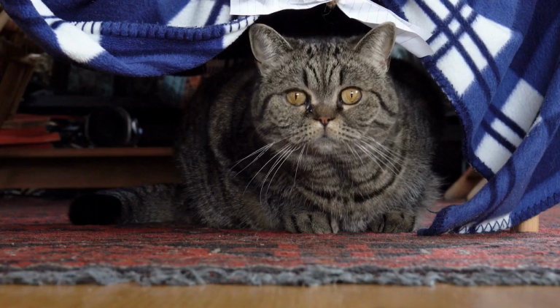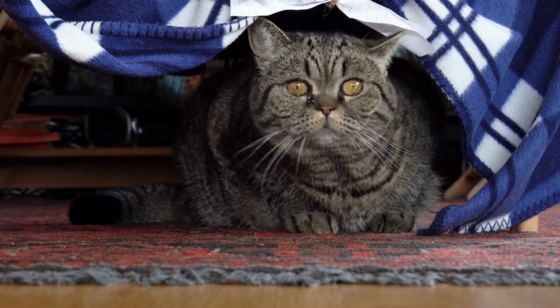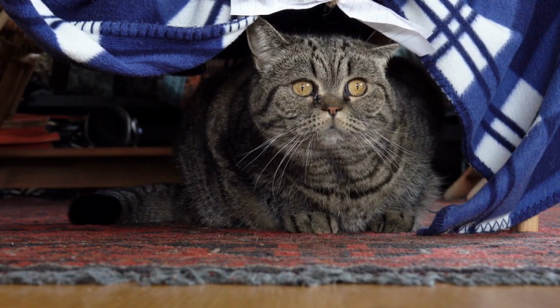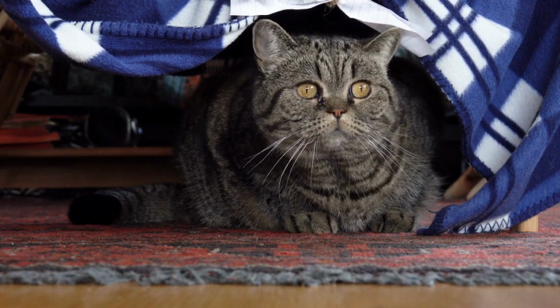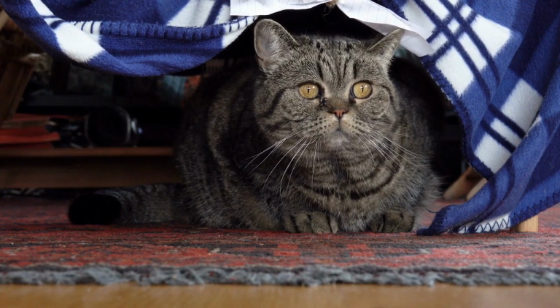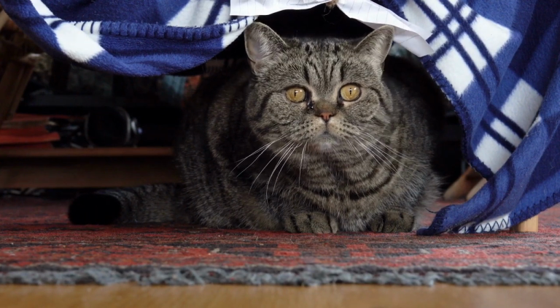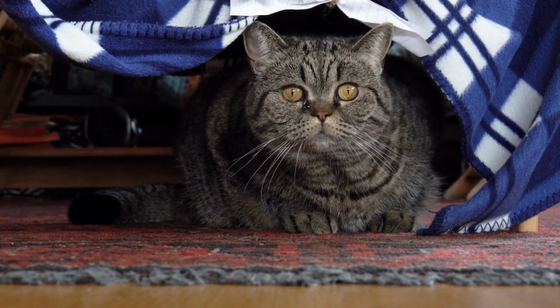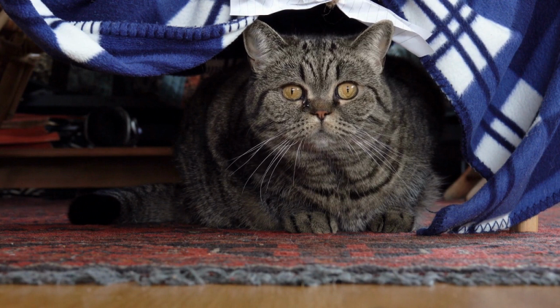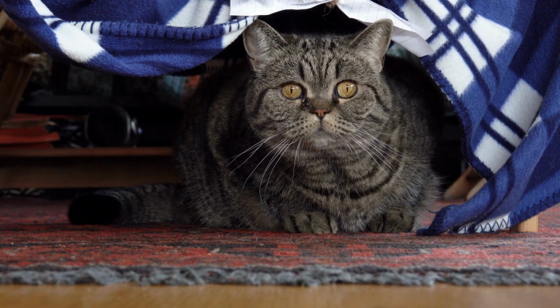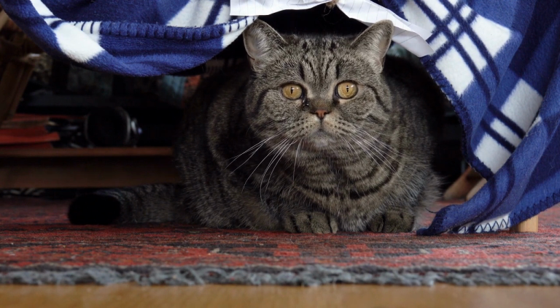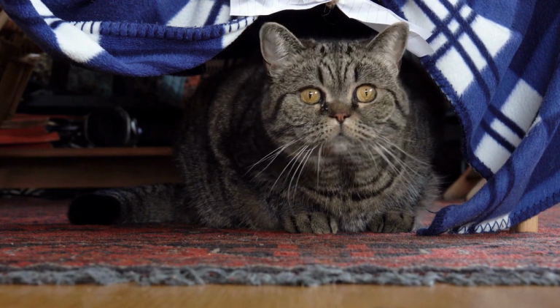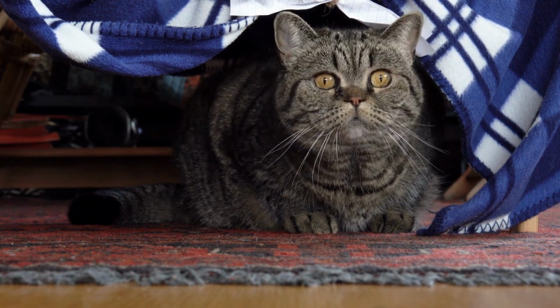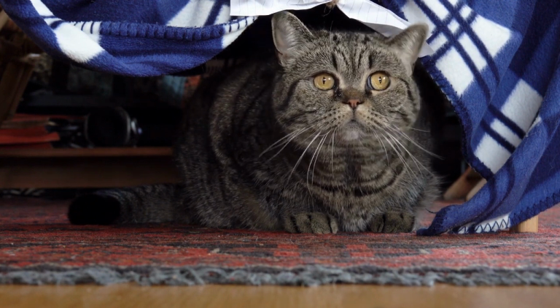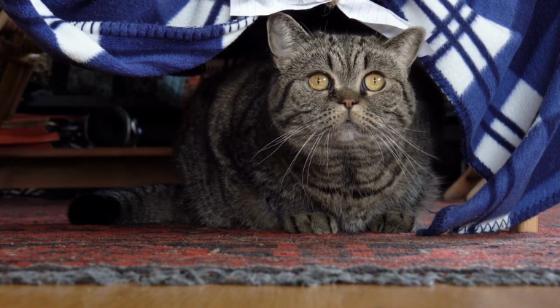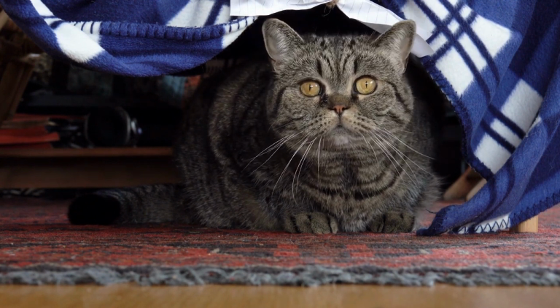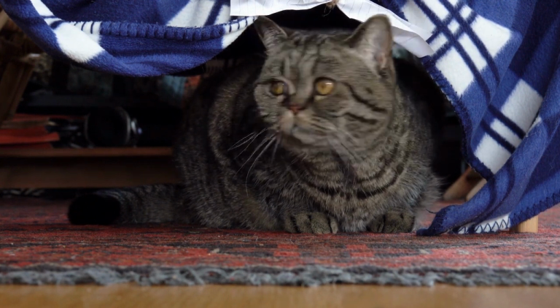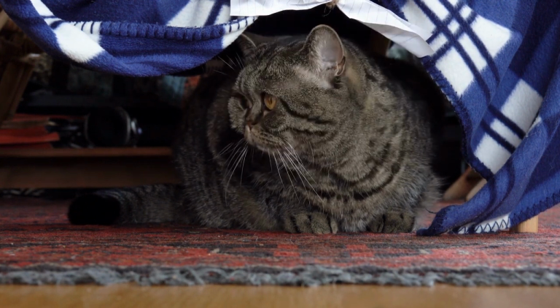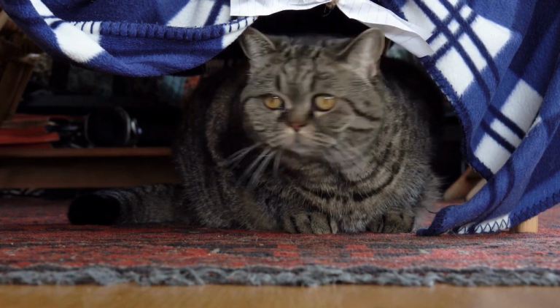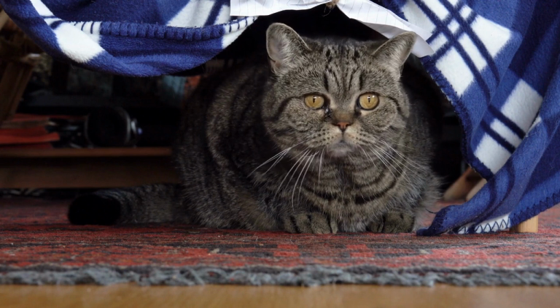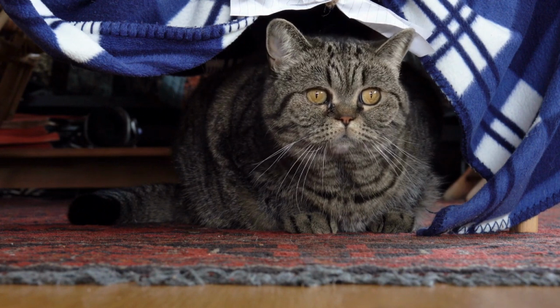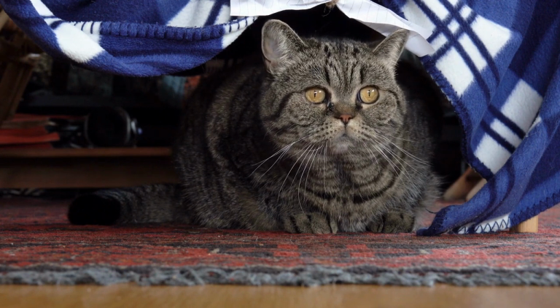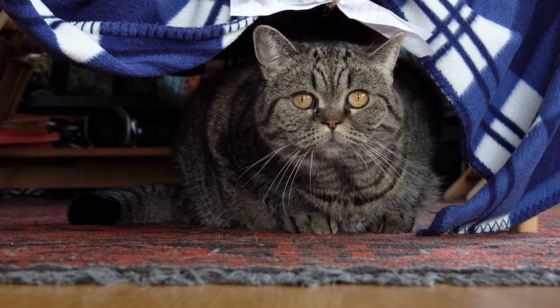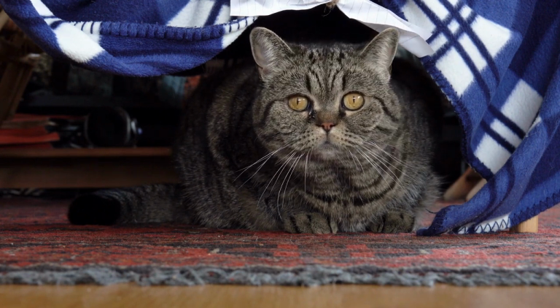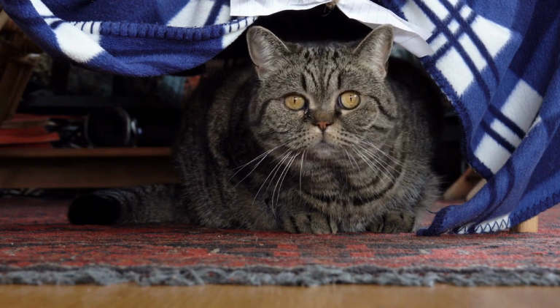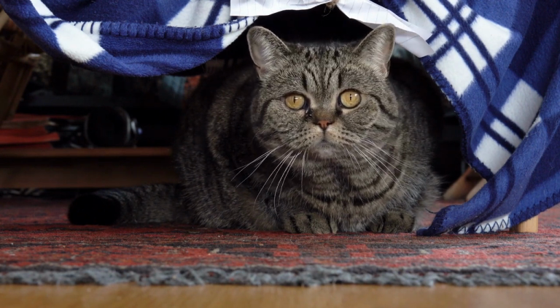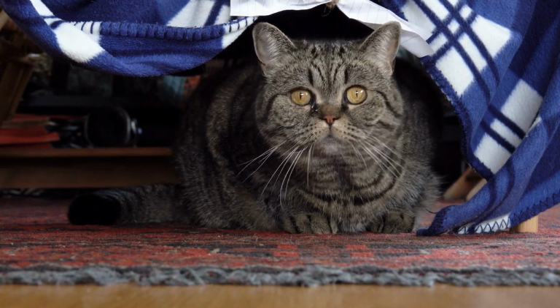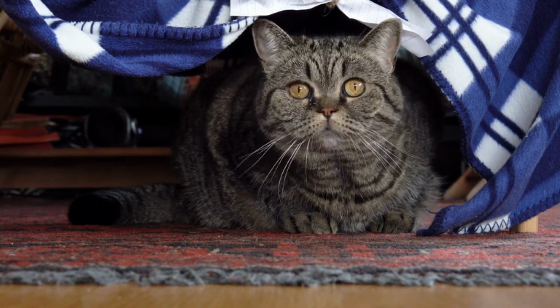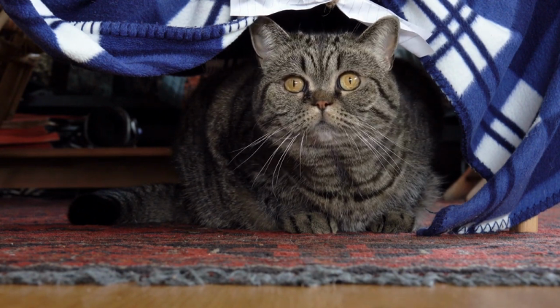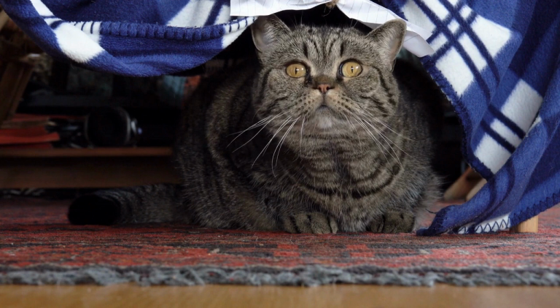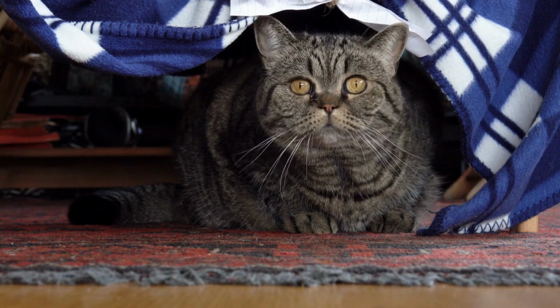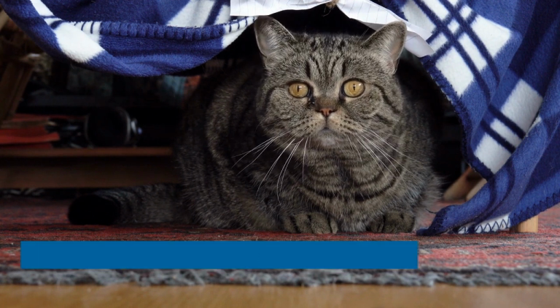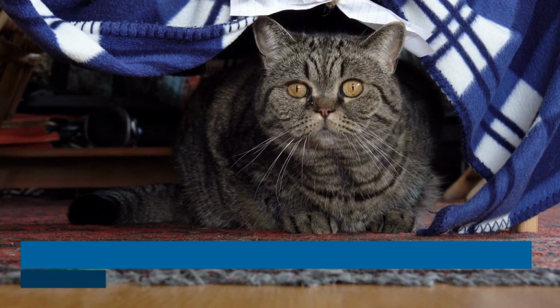It's also worth noting that skittishness refers to an enduring nervousness, not the nervousness exhibited by cats in a new environment. If you just brought your cat home, it's natural for them to be a bit on edge for a few days. If that nervousness persists, however, you may have a skittish cat on your hands.